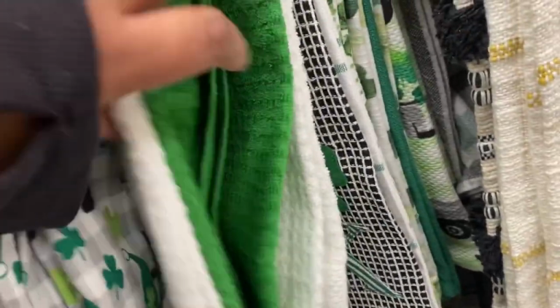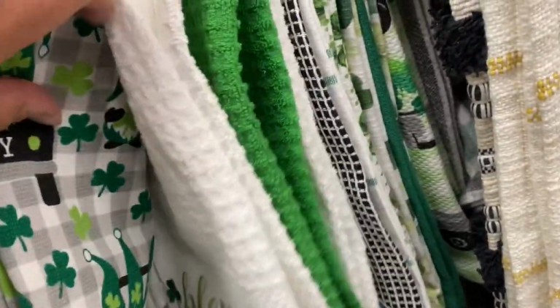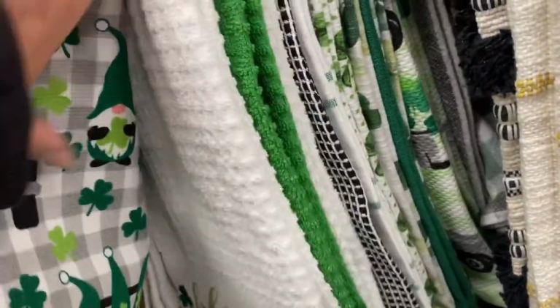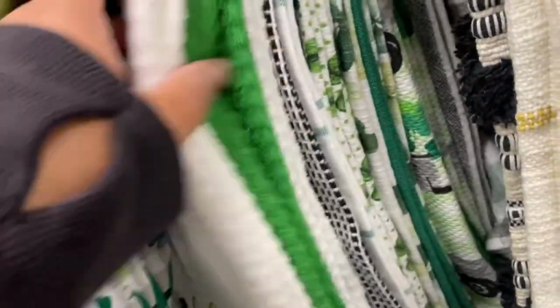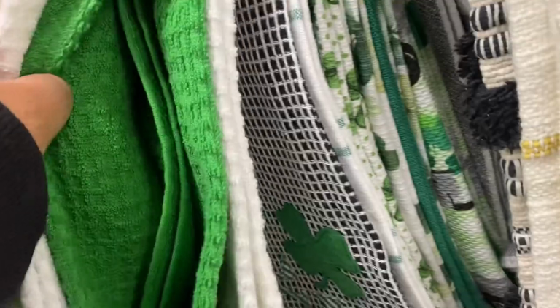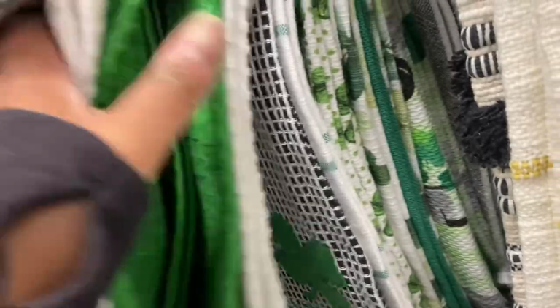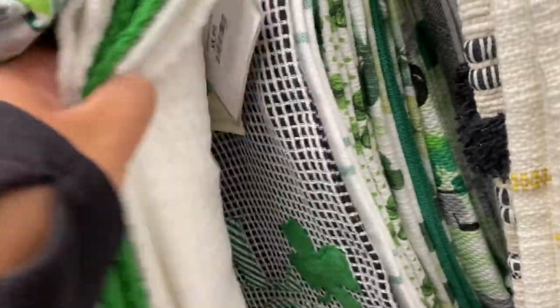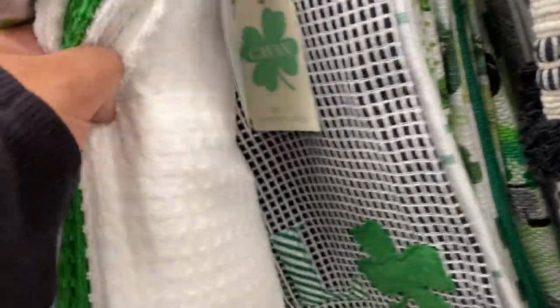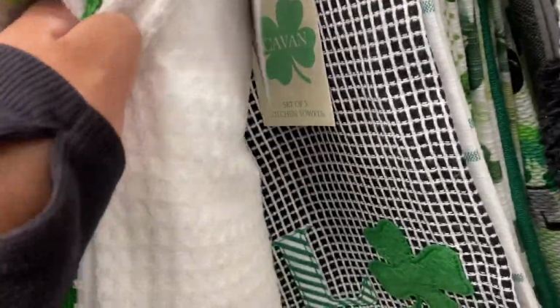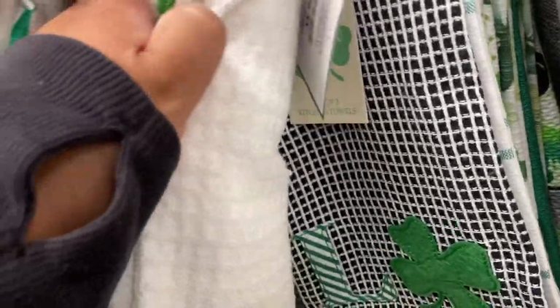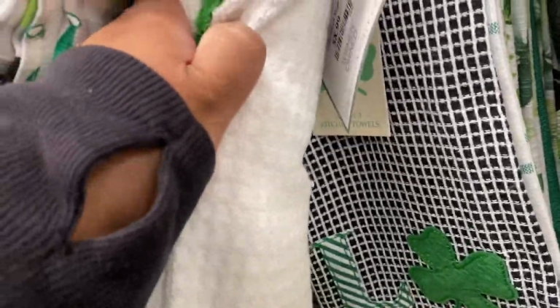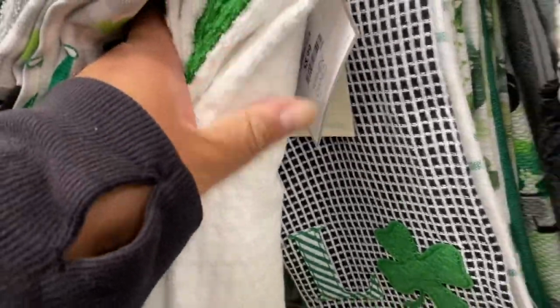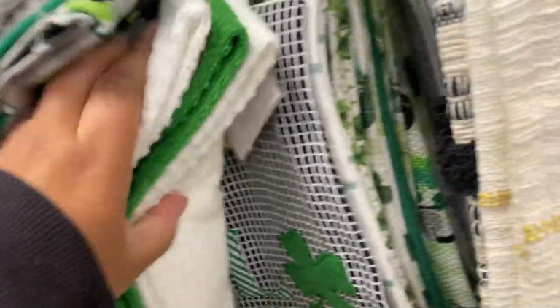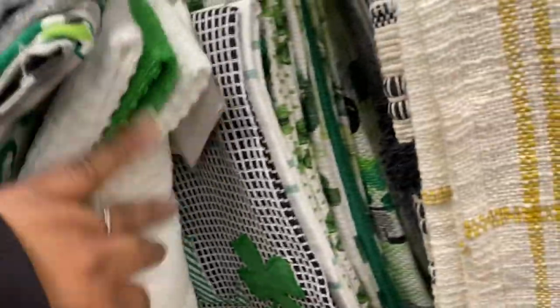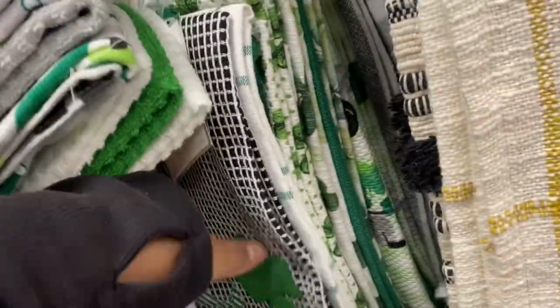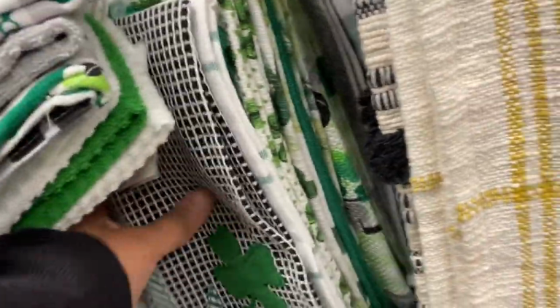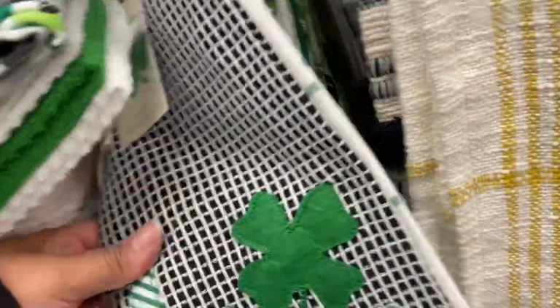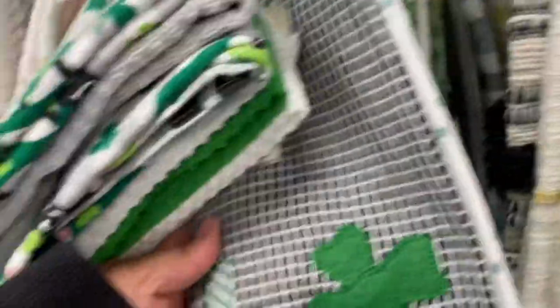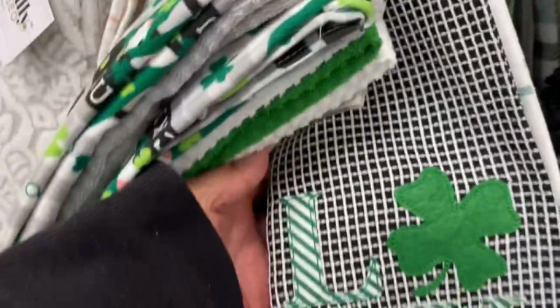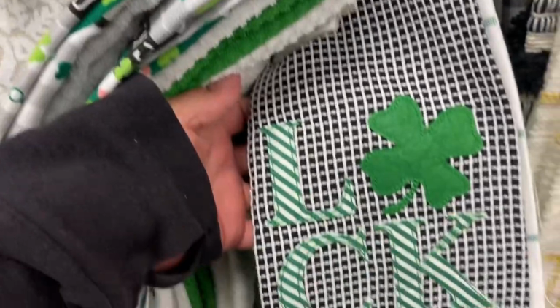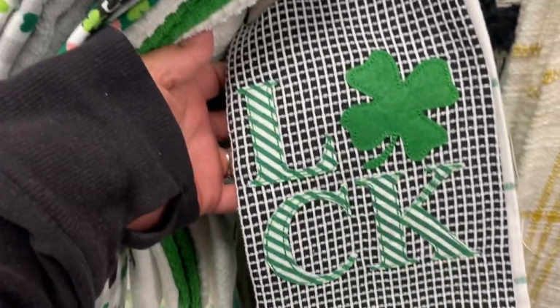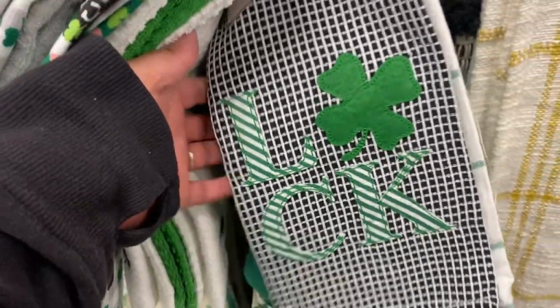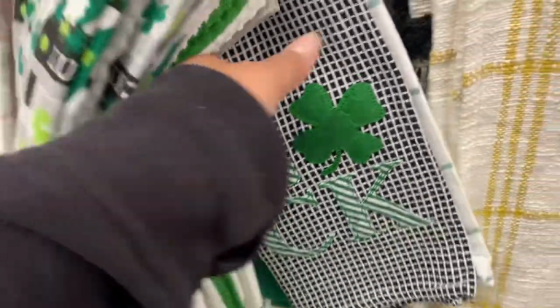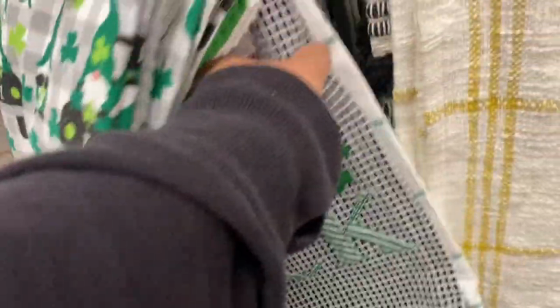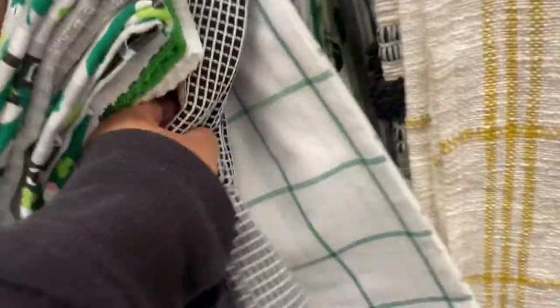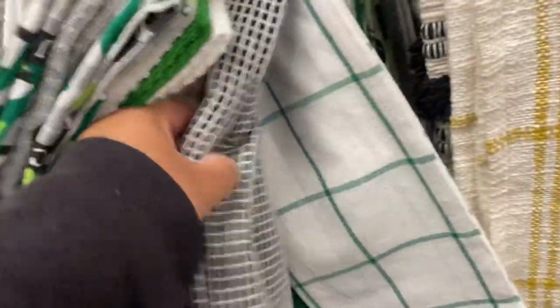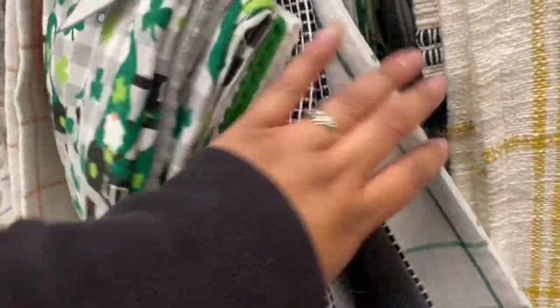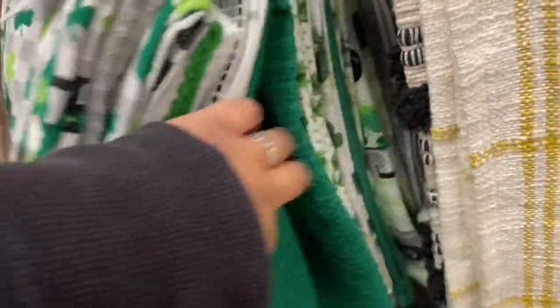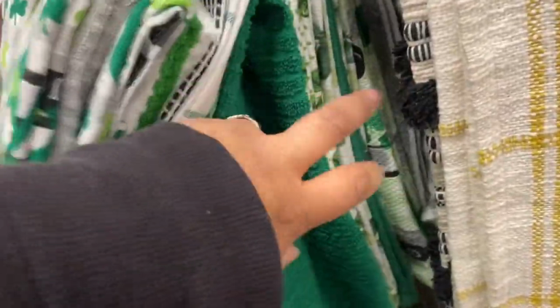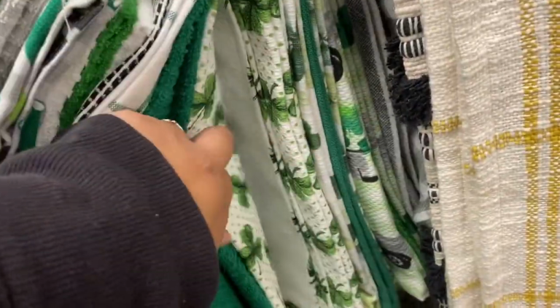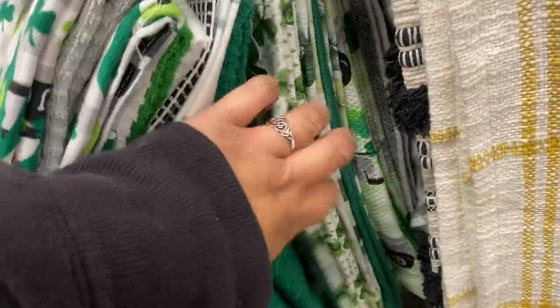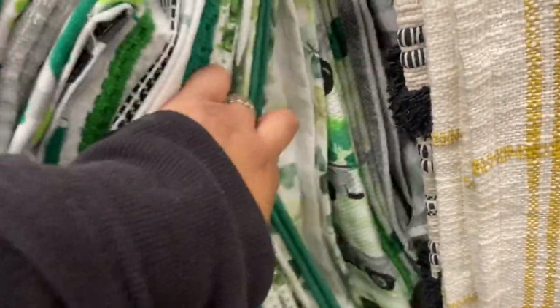This one is a three-pack for $8.99. This one is nice — very different from the other ones.